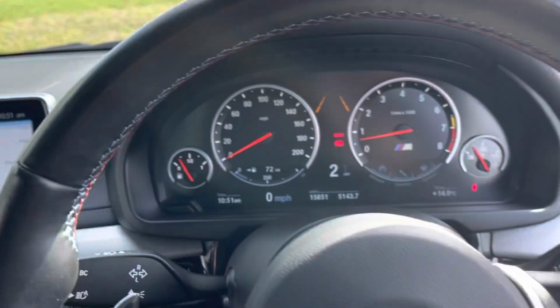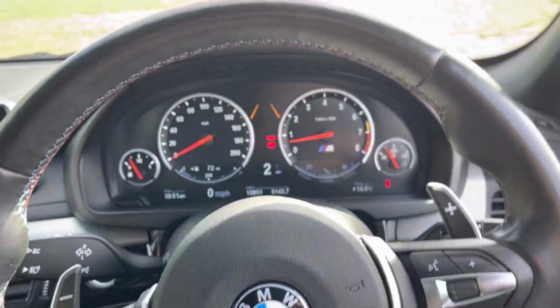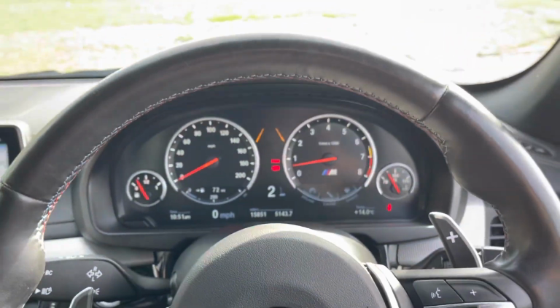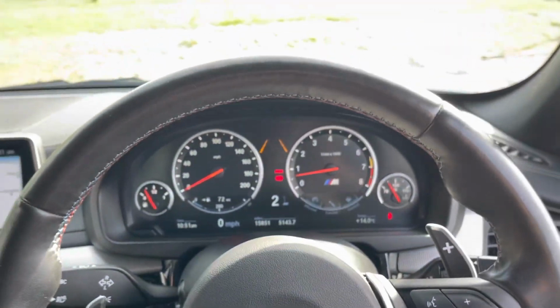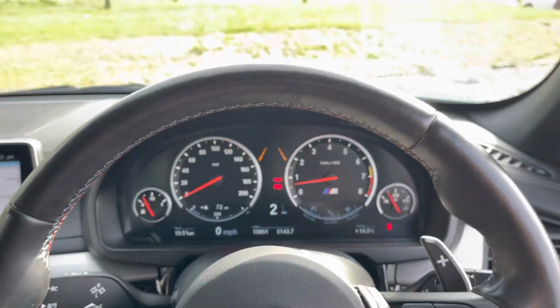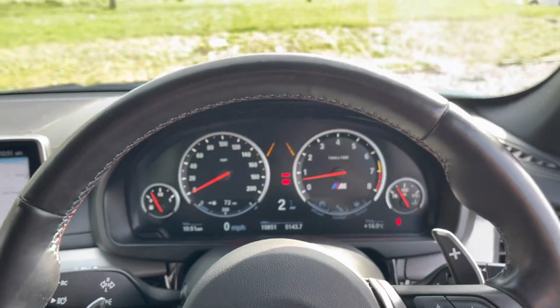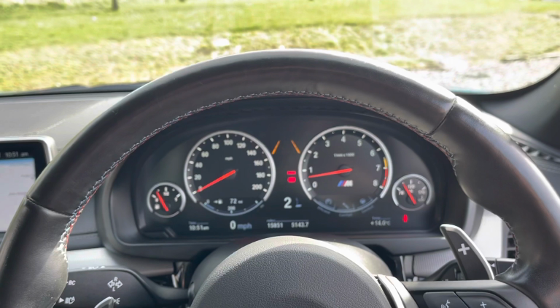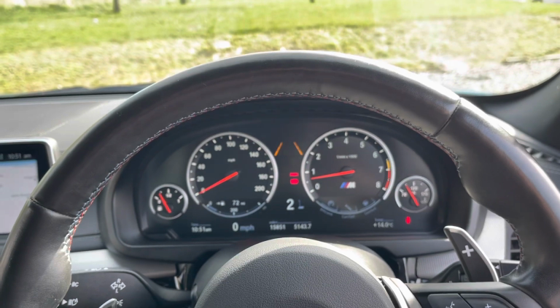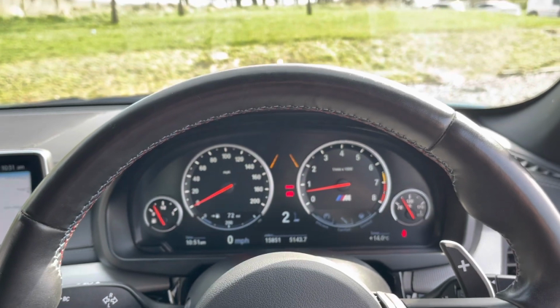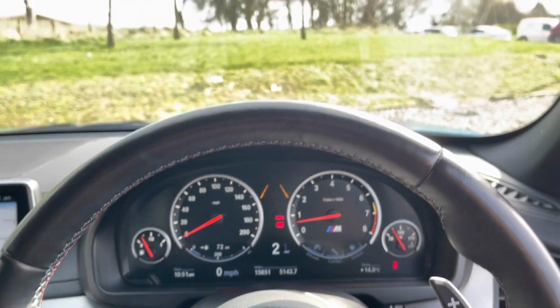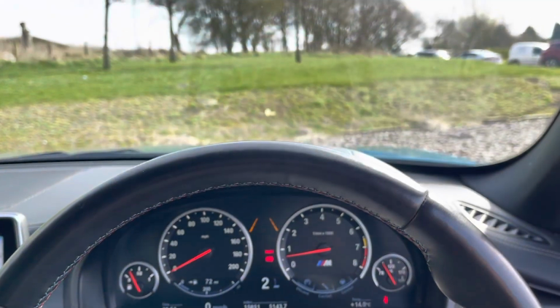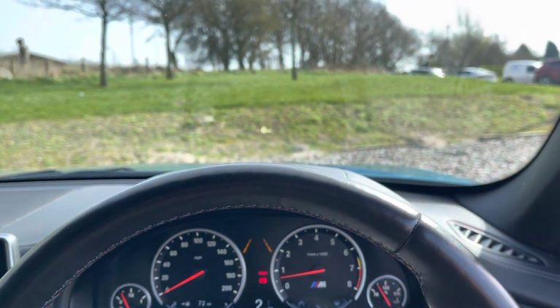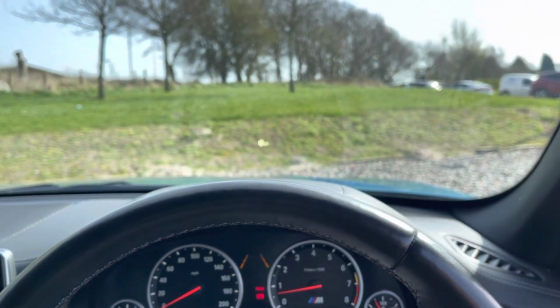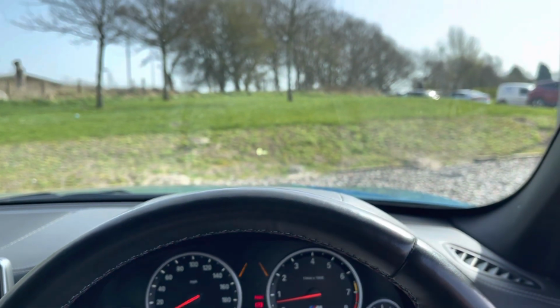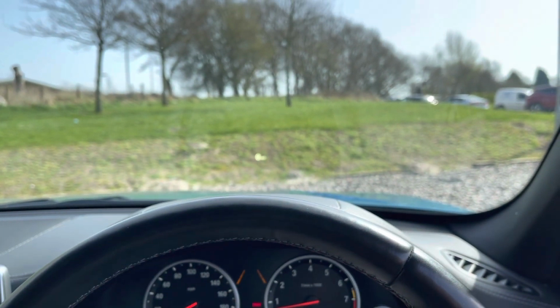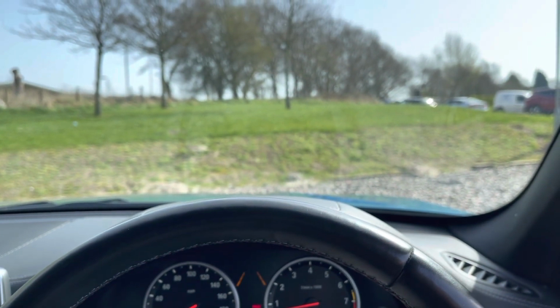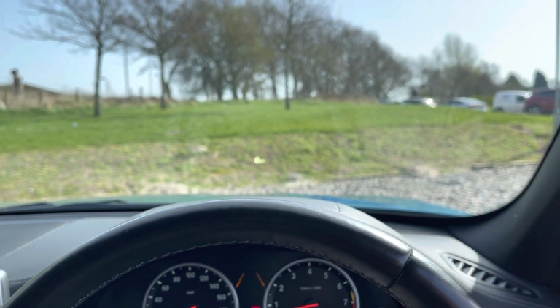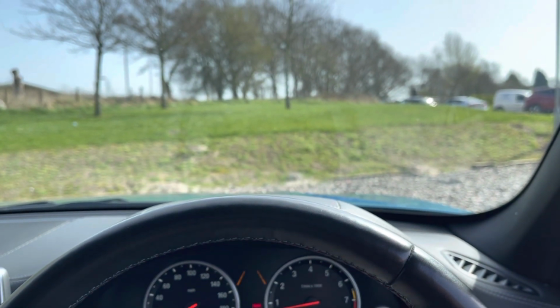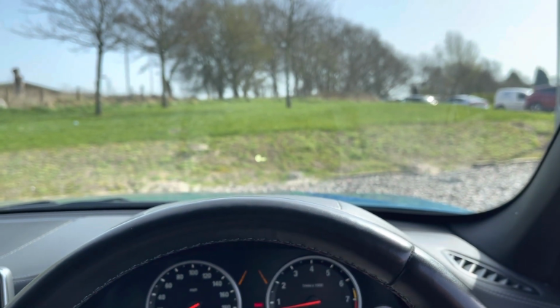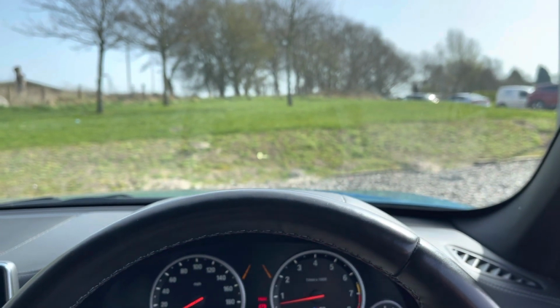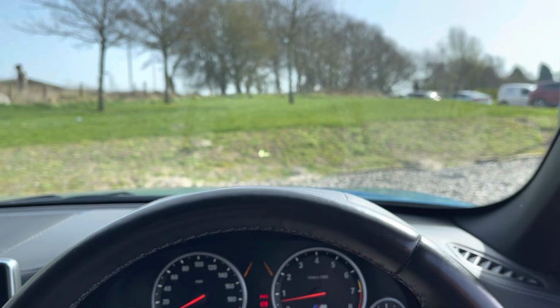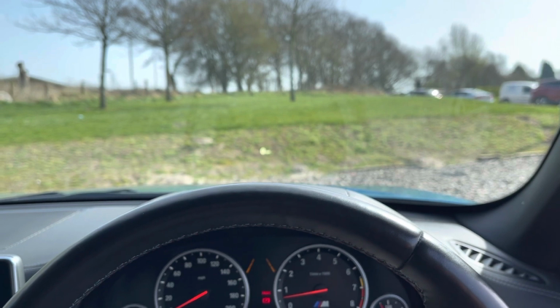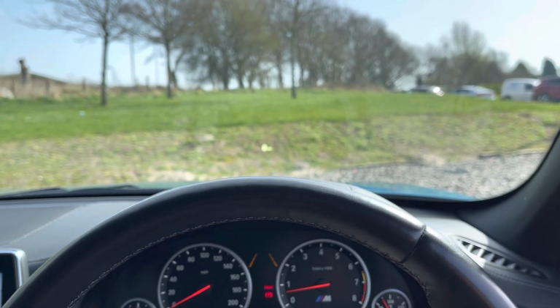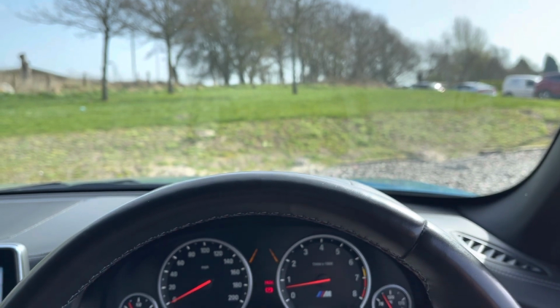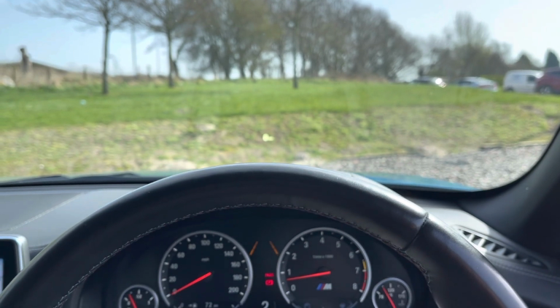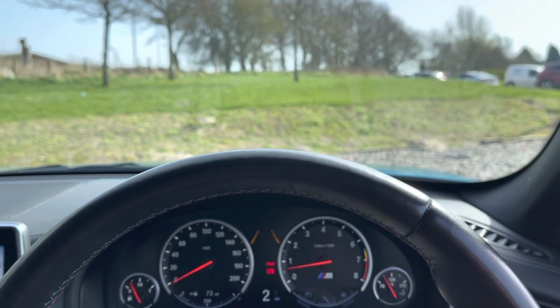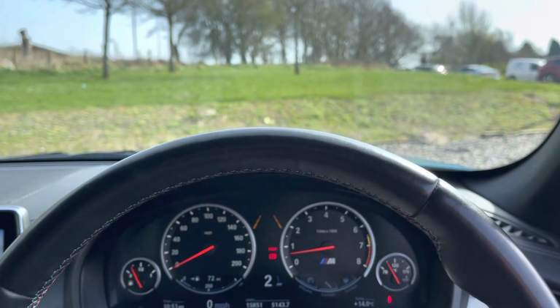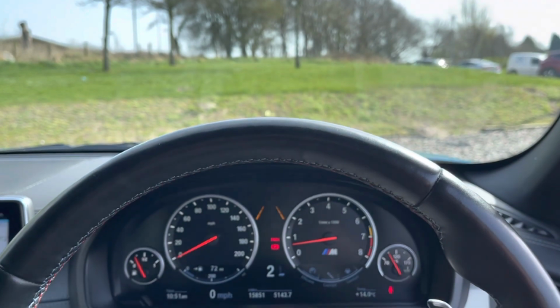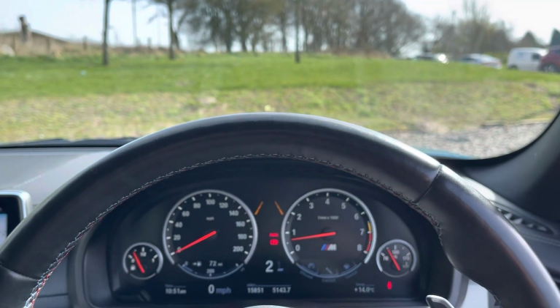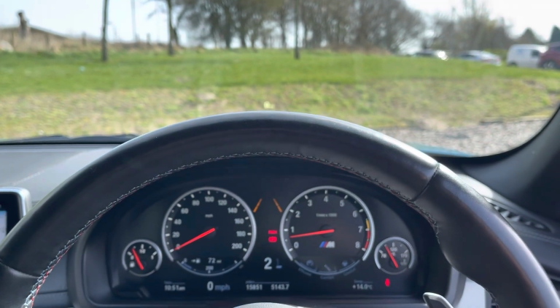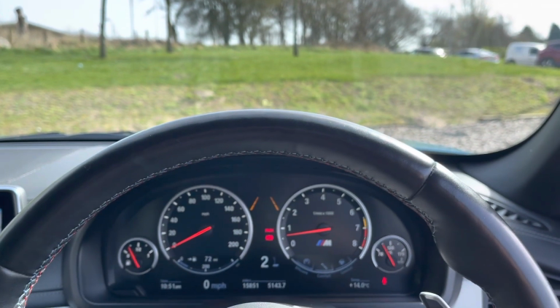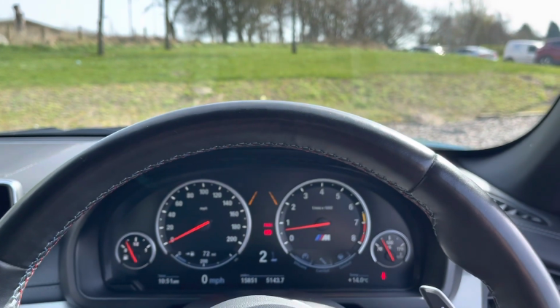The vehicle is ready to drive away today with free next-day nationwide contactless delivery, competitive low finance, a fresh service, fresh MOT, and is also HPI clear. That's all from me on this video — thank you for watching.